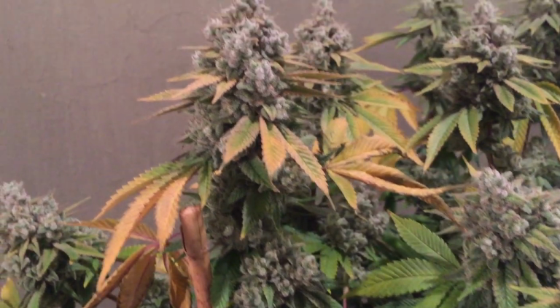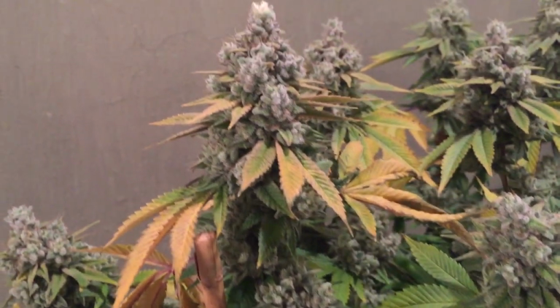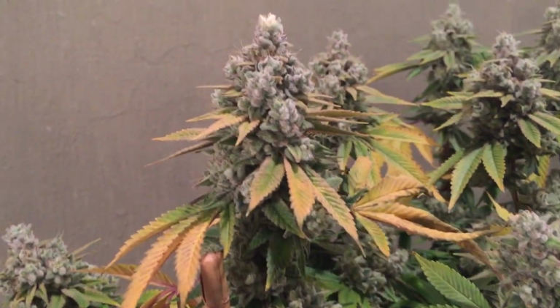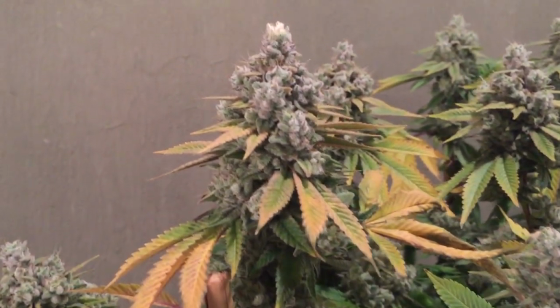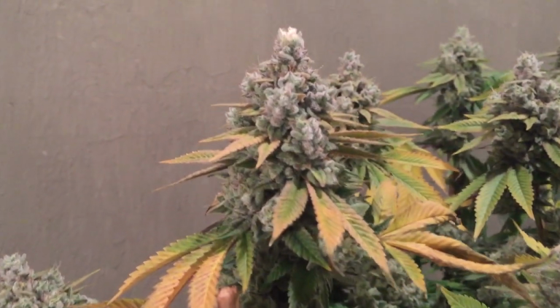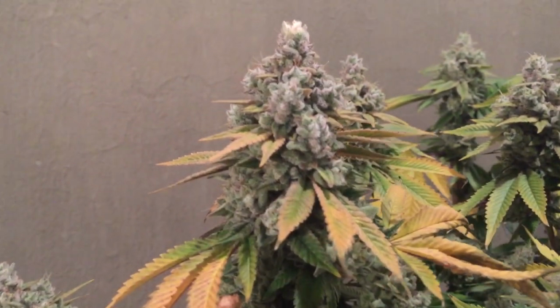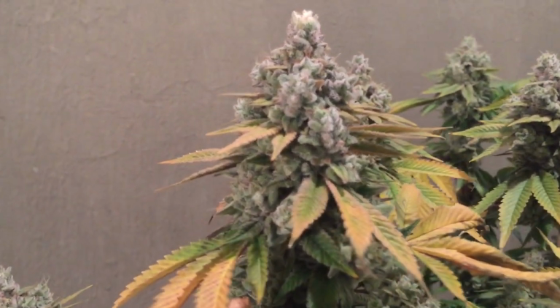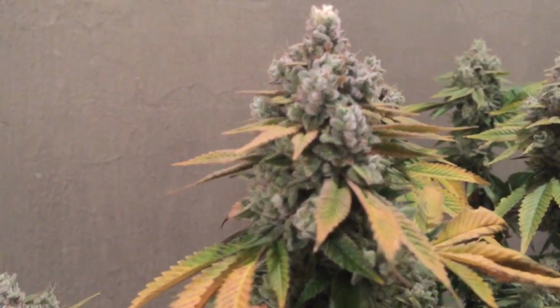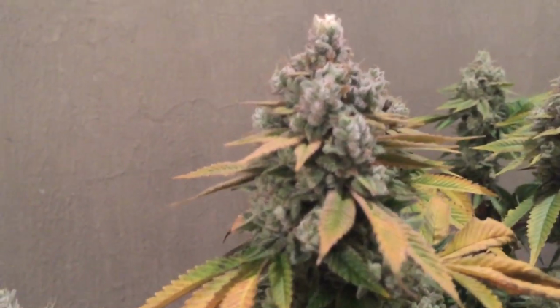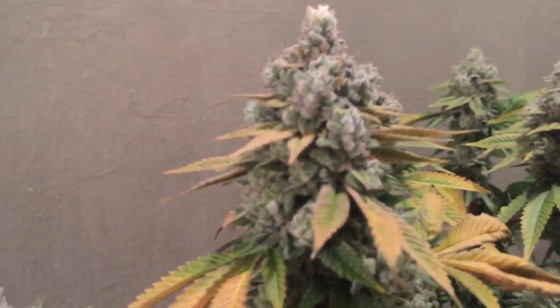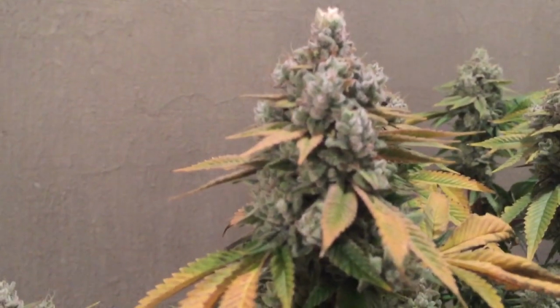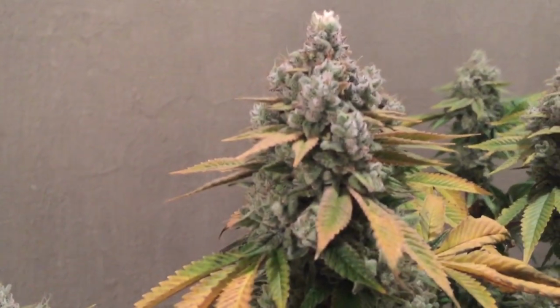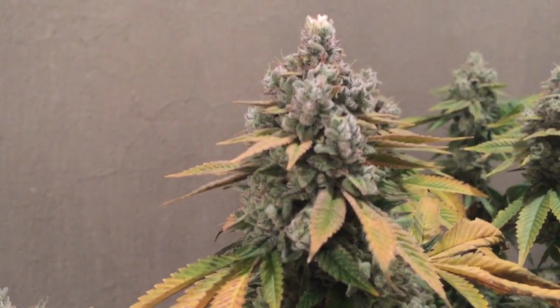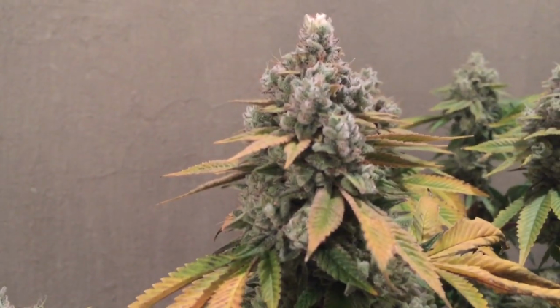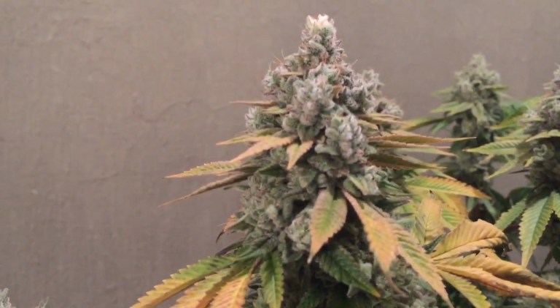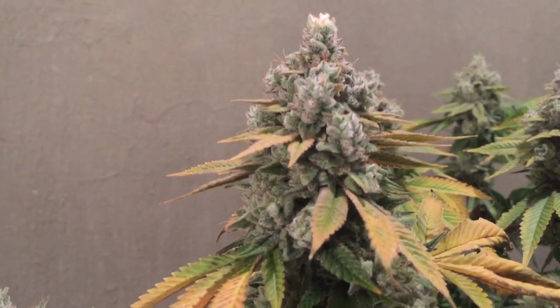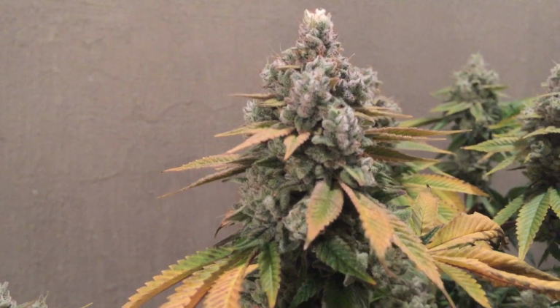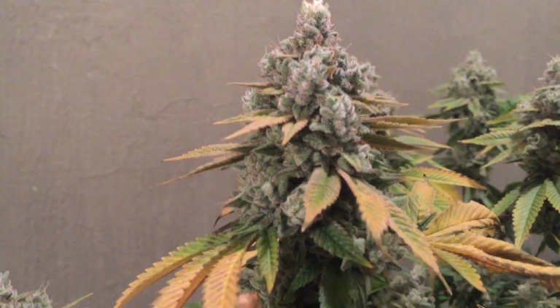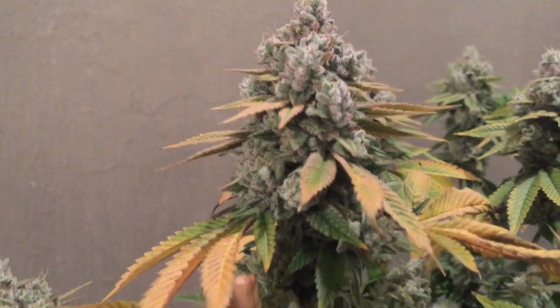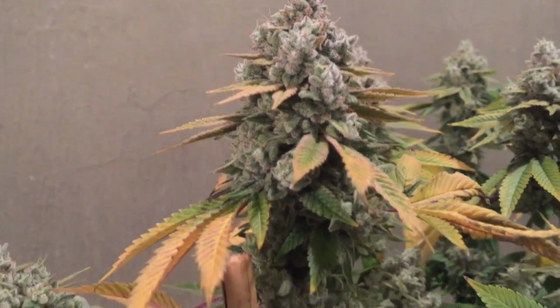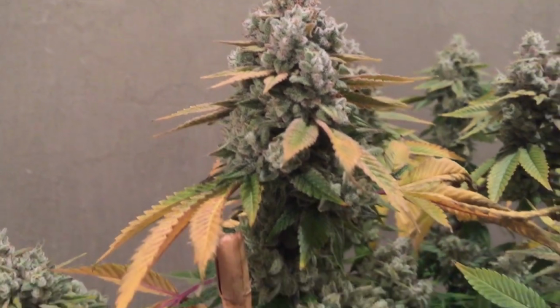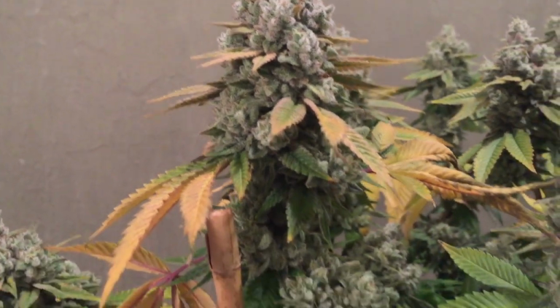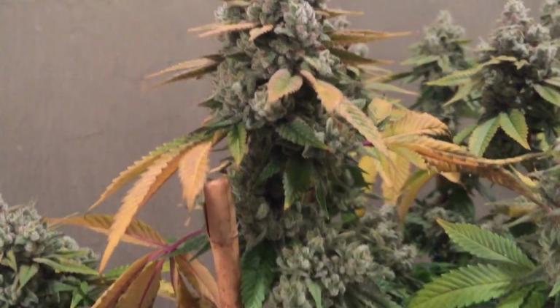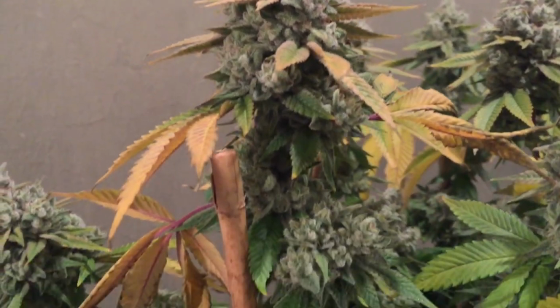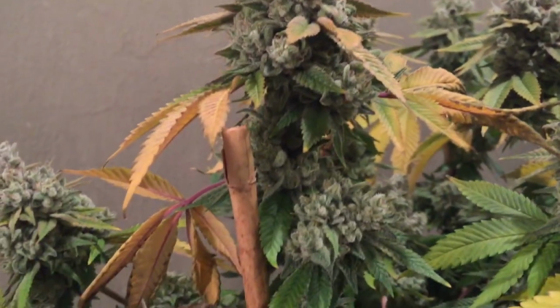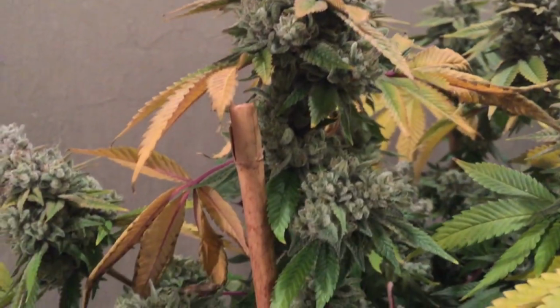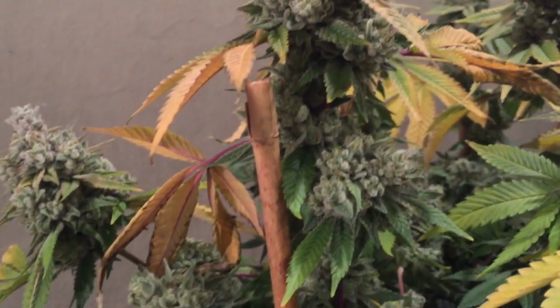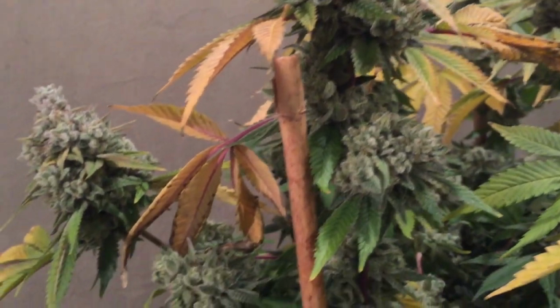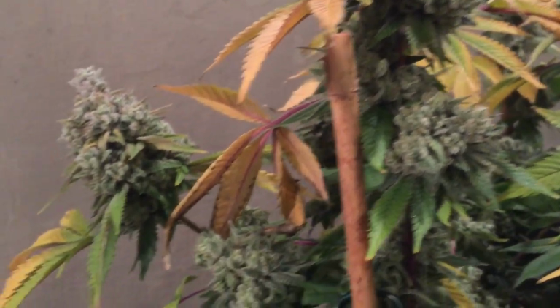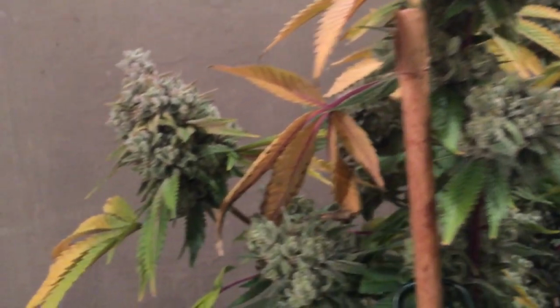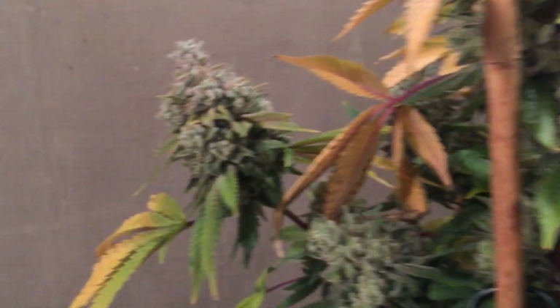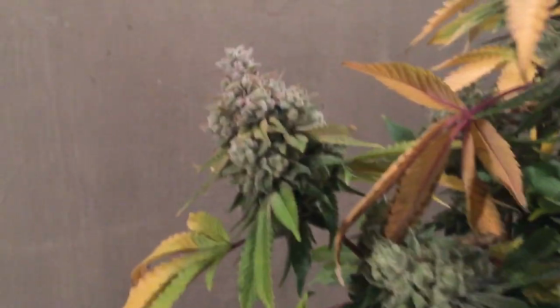Here she is. She was just gorgeous, a treat to grow, very easy, and reacted very well to nutrients.